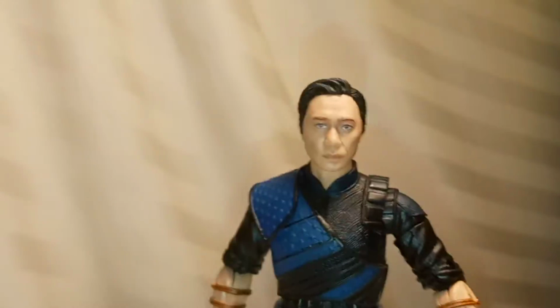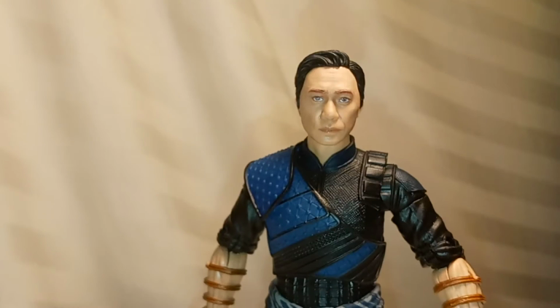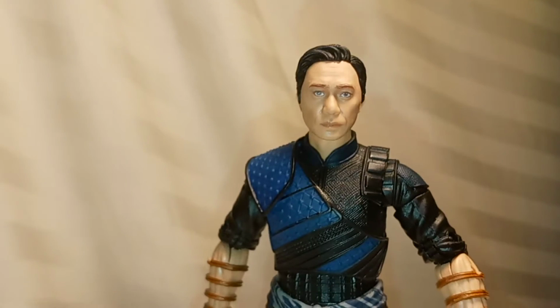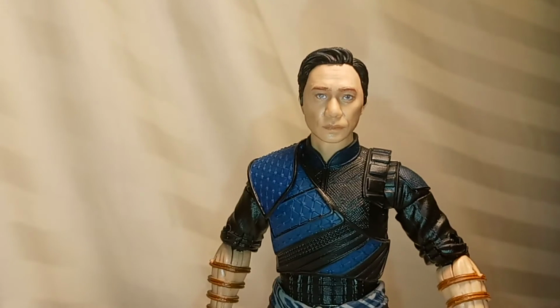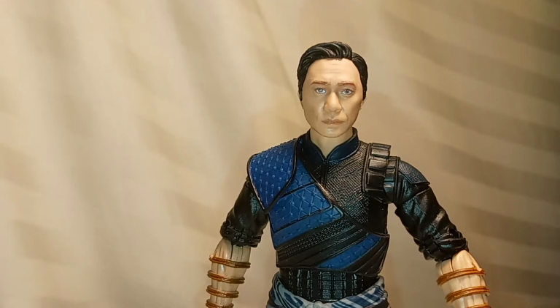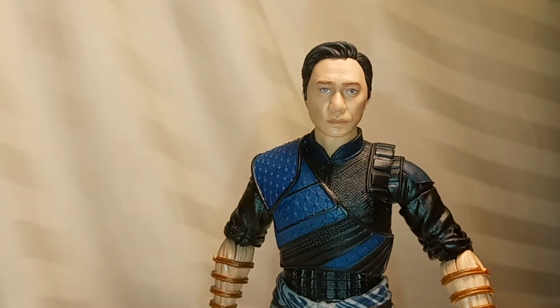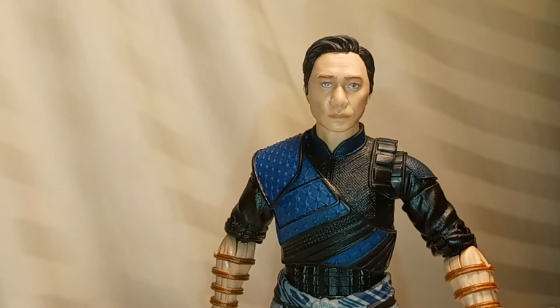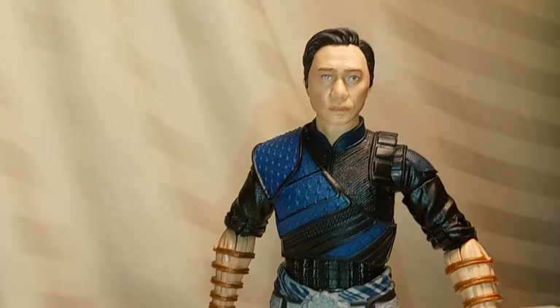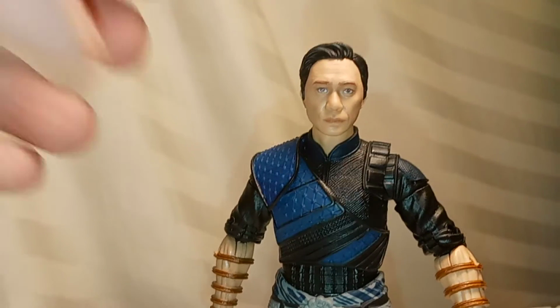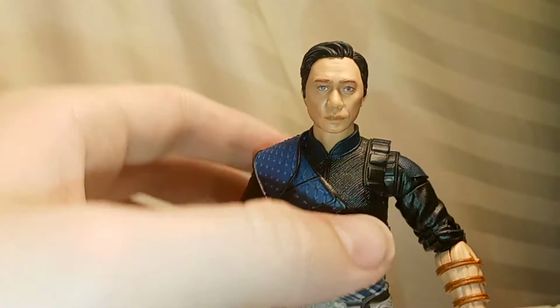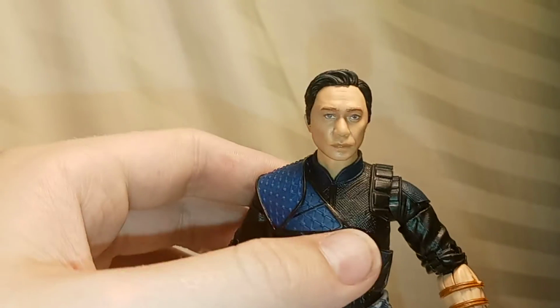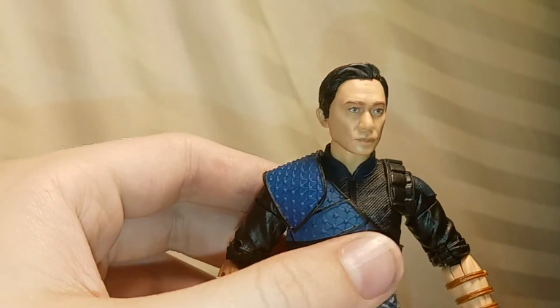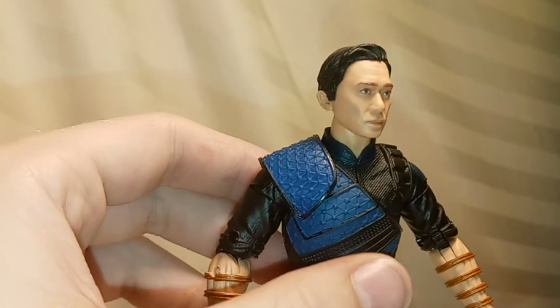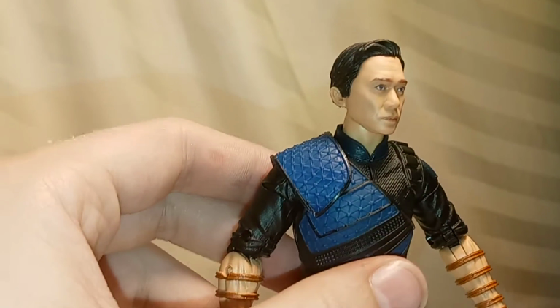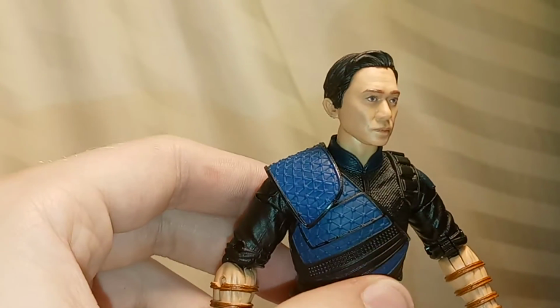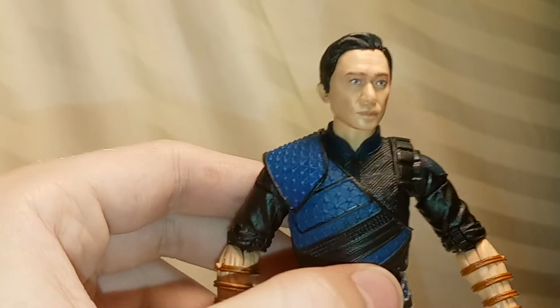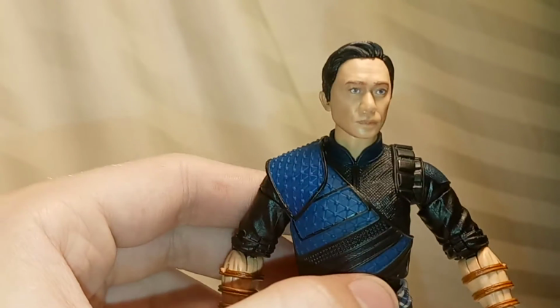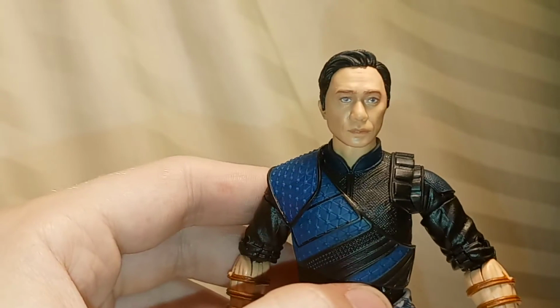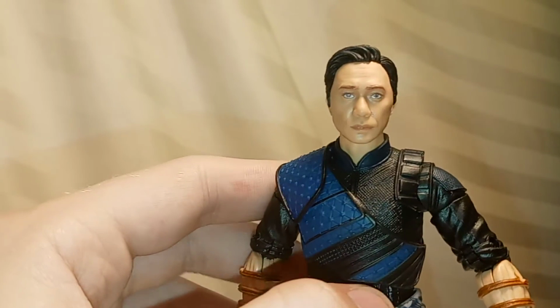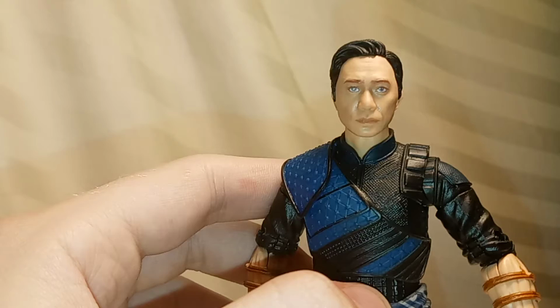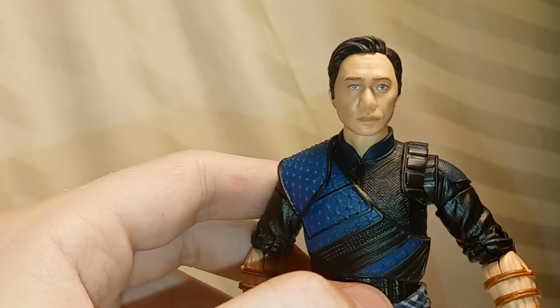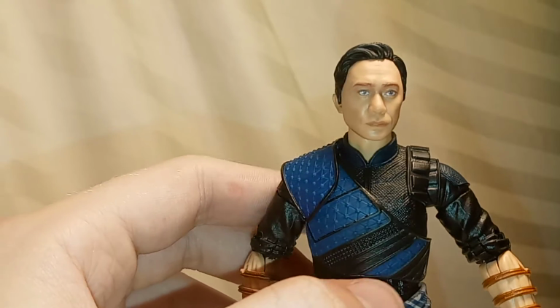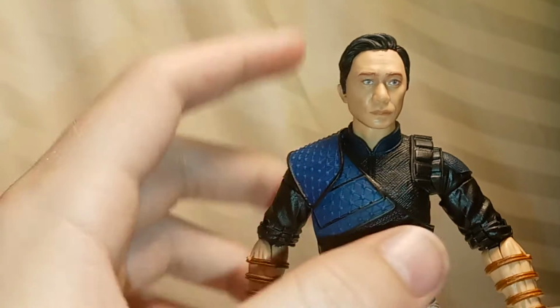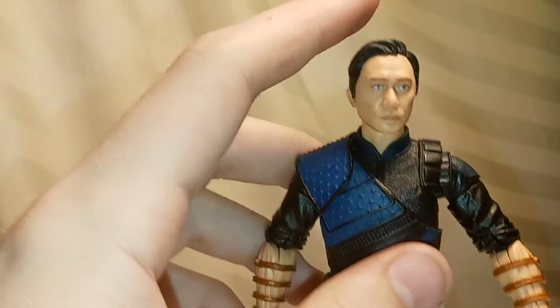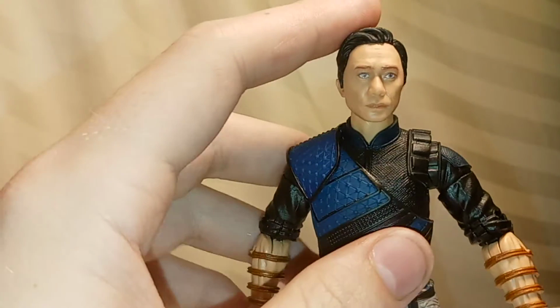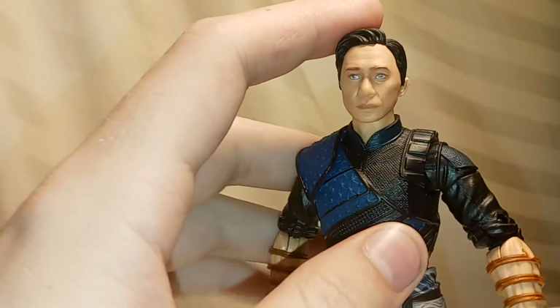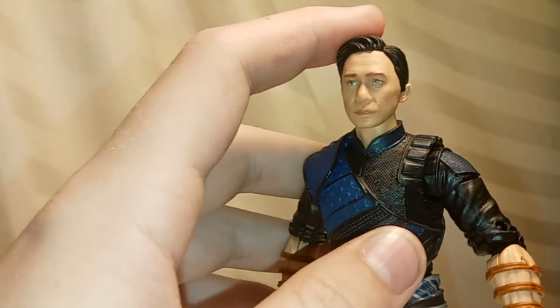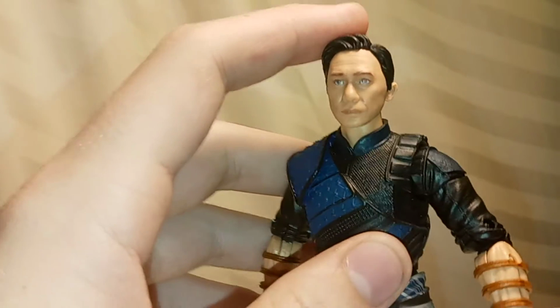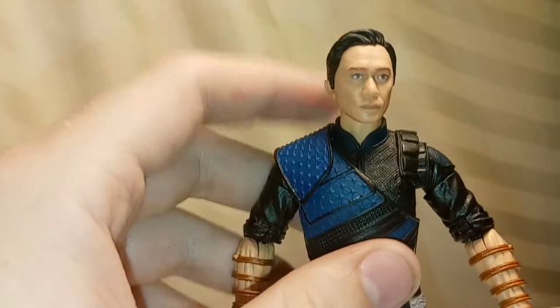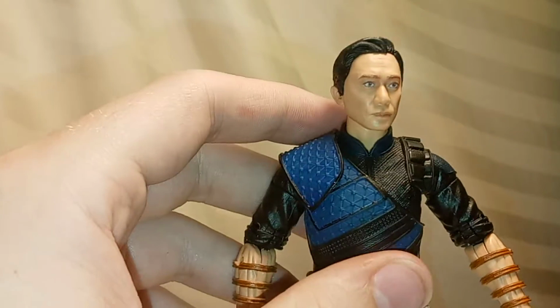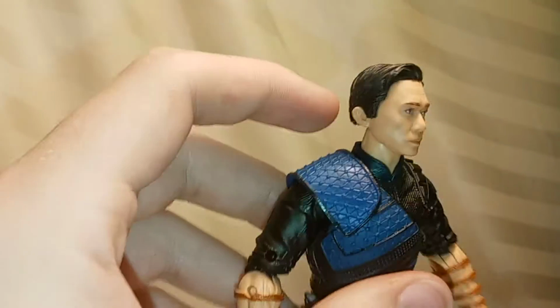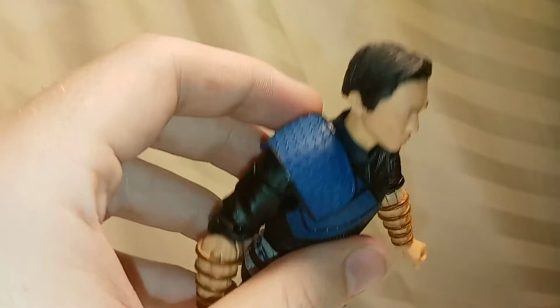So here we have him out of packaging, and as you can see, looks very good. I love the likeness here on the face — it just looks amazing, and really the scan technology here just looks great.